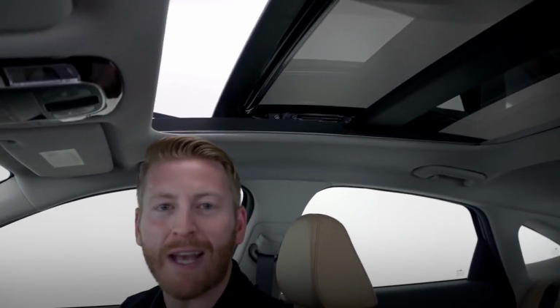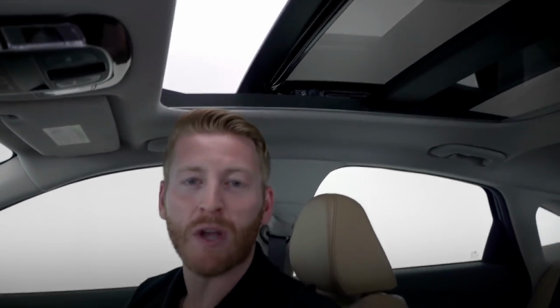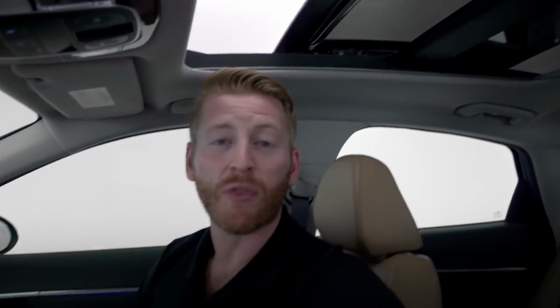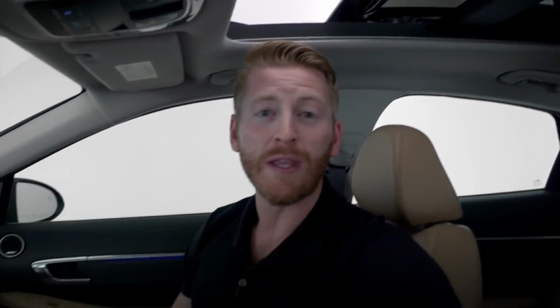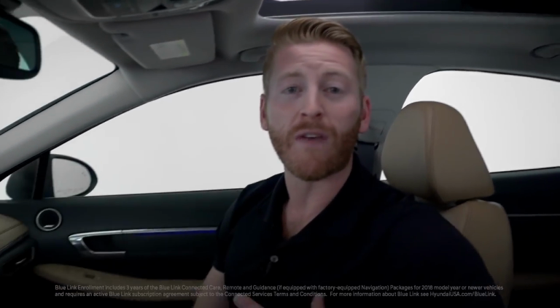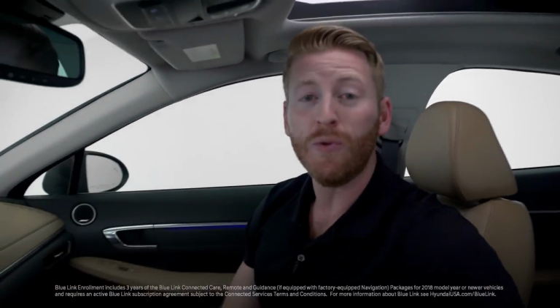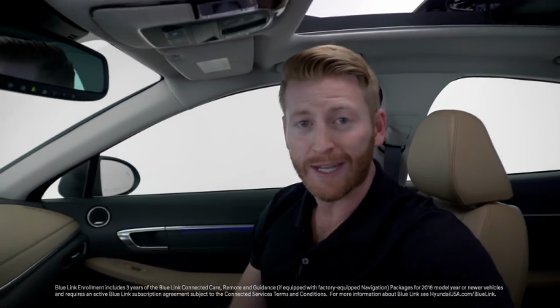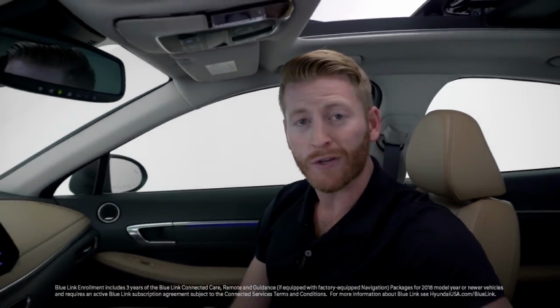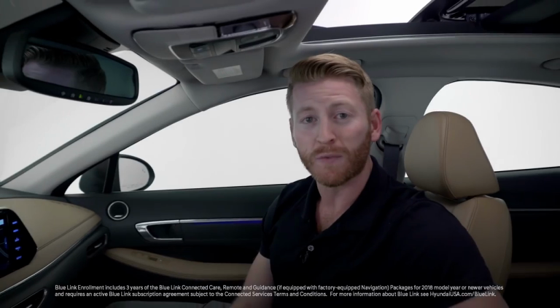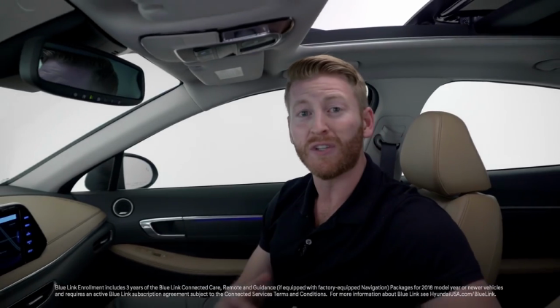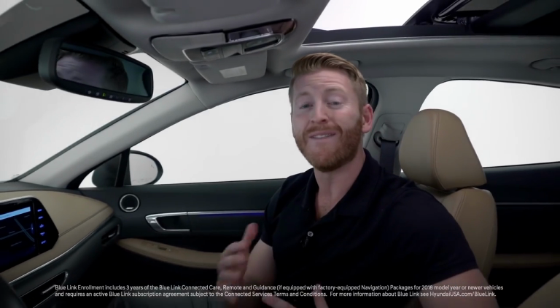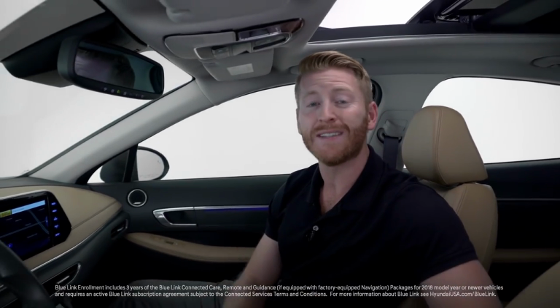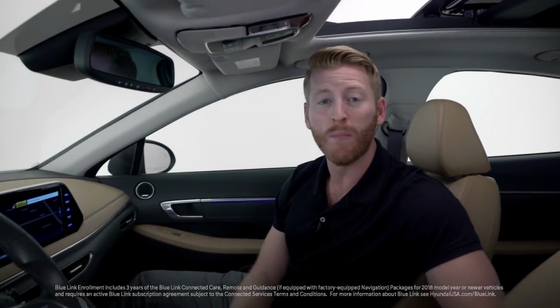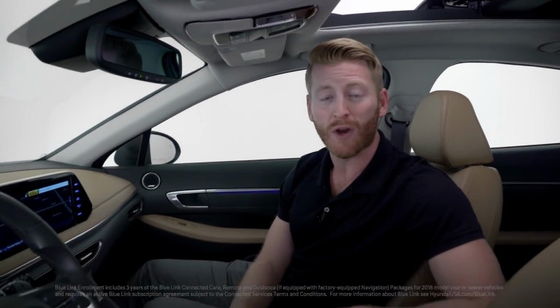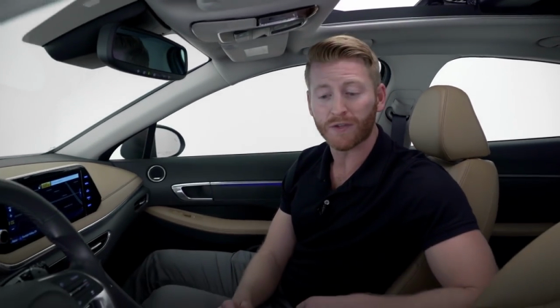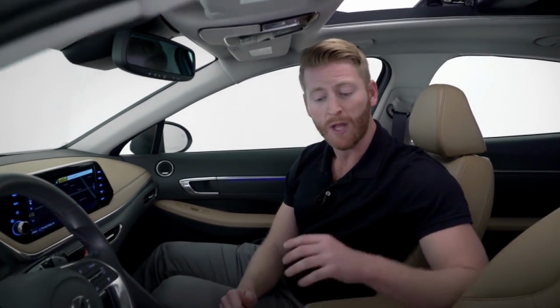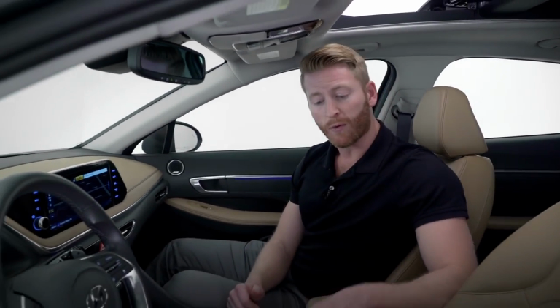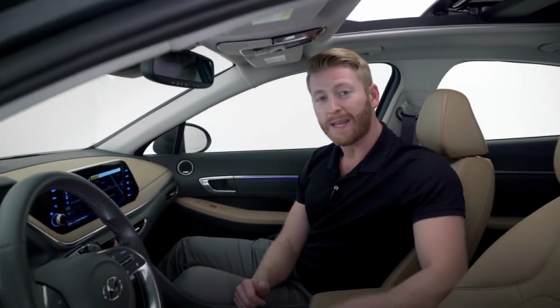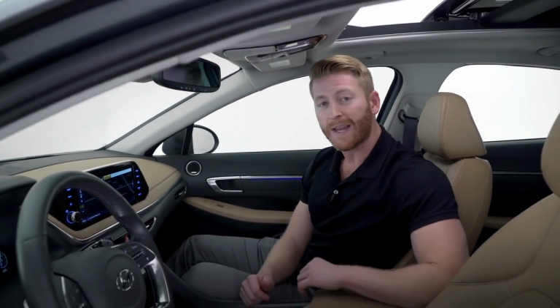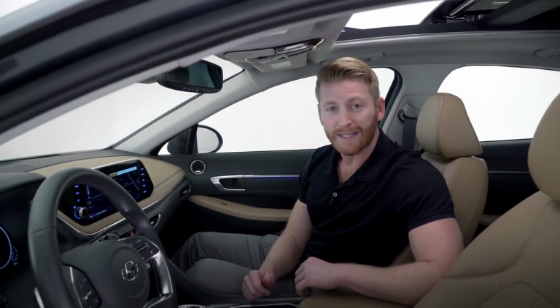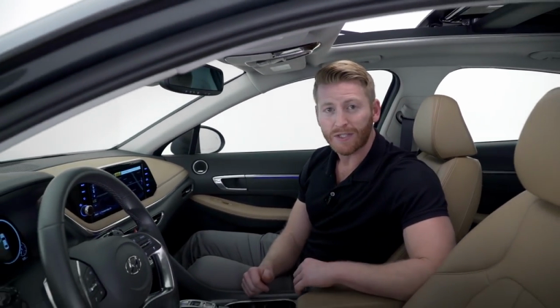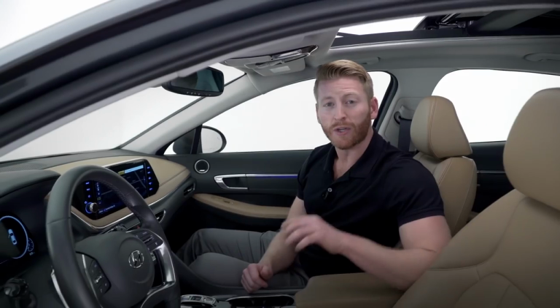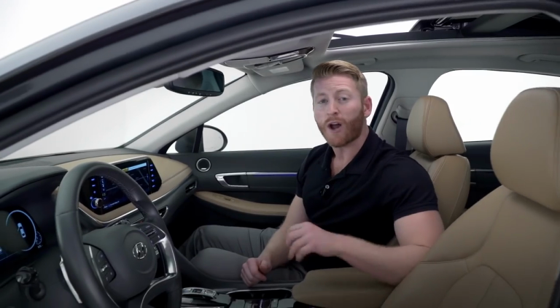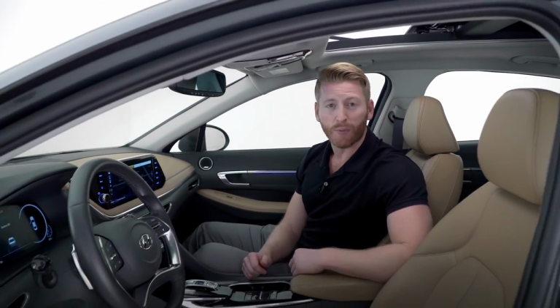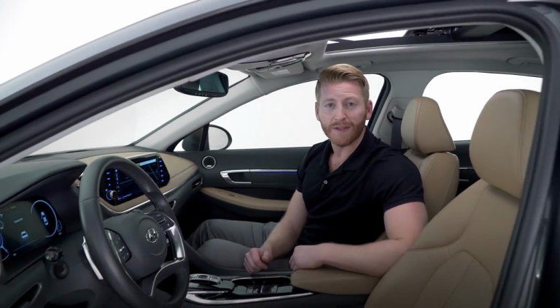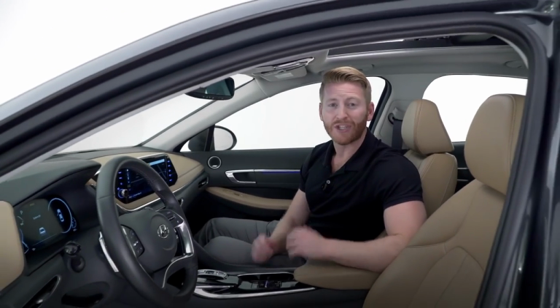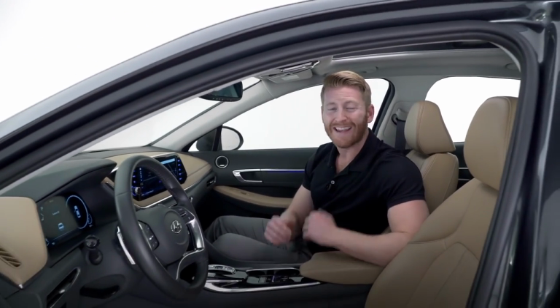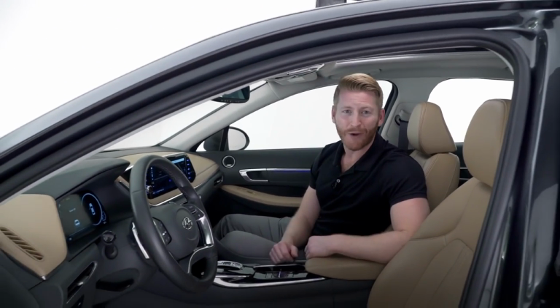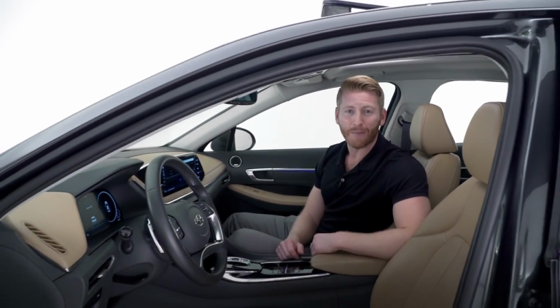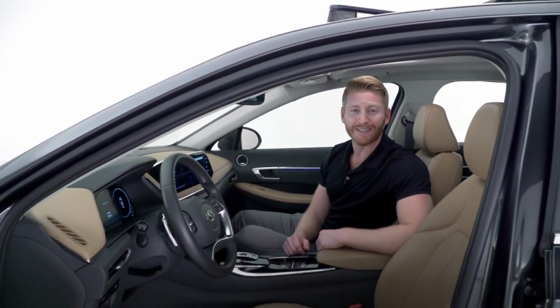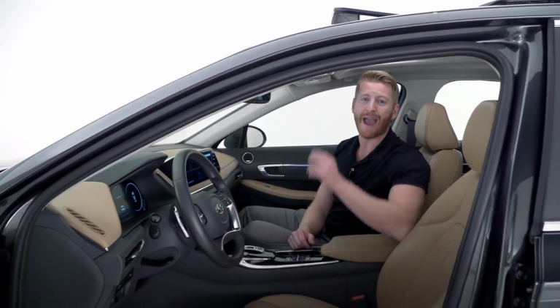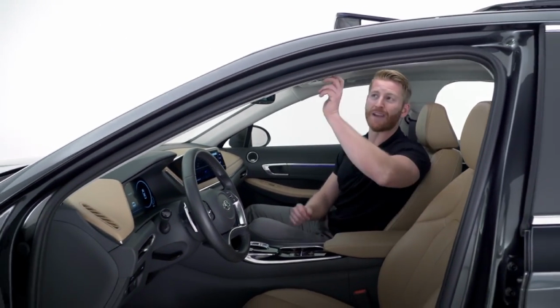Being a new Hyundai, the Sonata also comes with three years of Blue Link connected car service, which includes advanced remote start features like remote heated and ventilated seats, automatic profile selection, and integrated memory system activation.